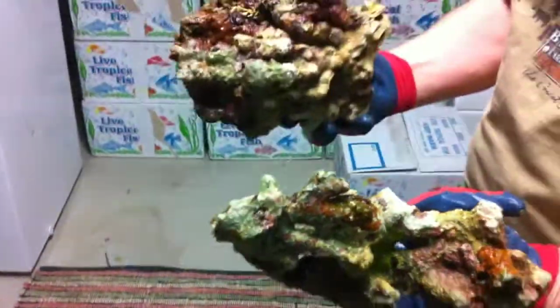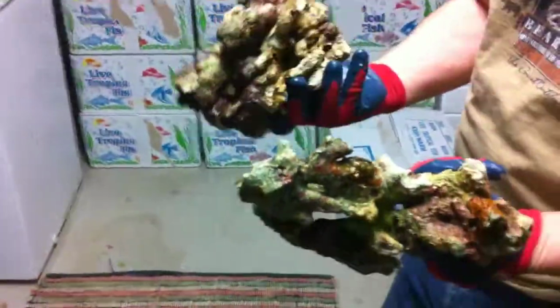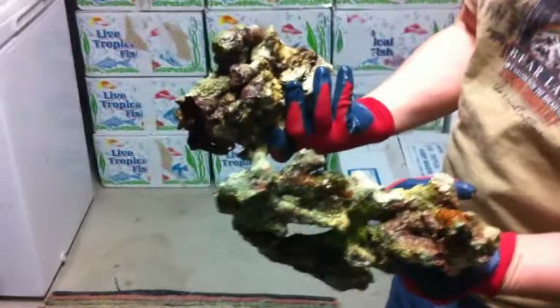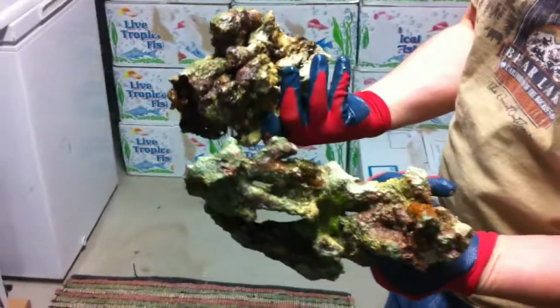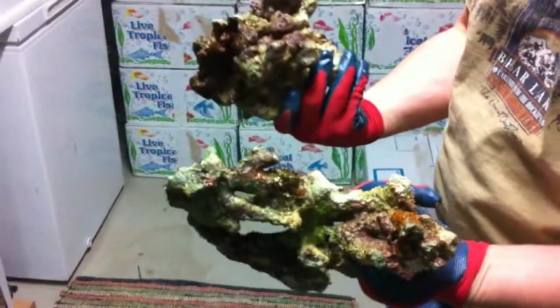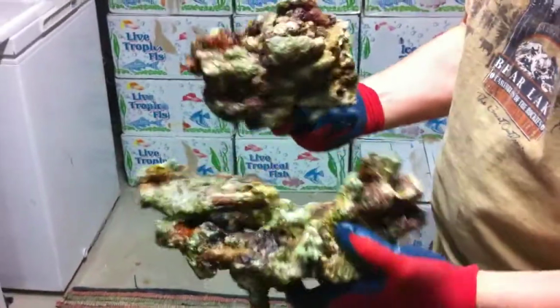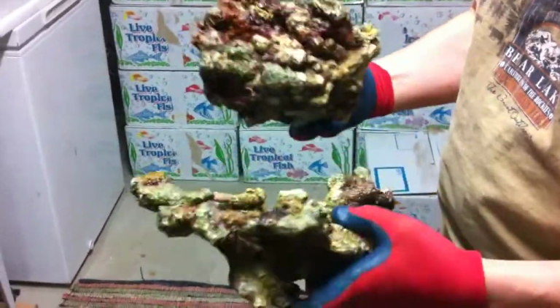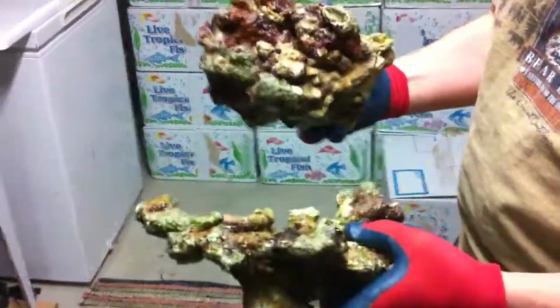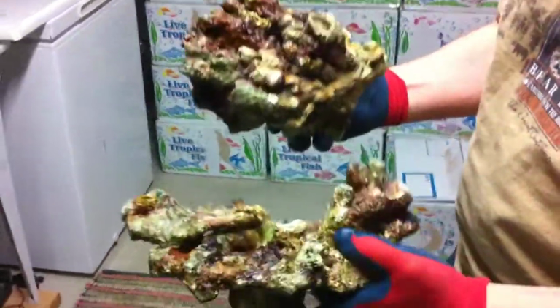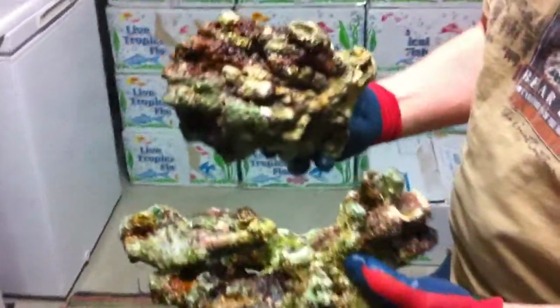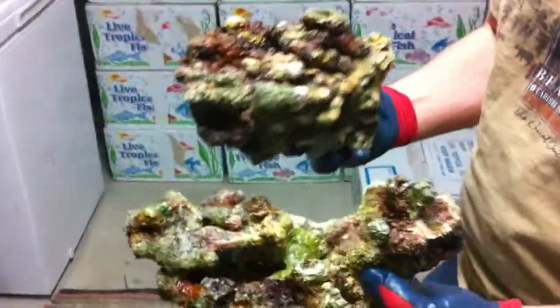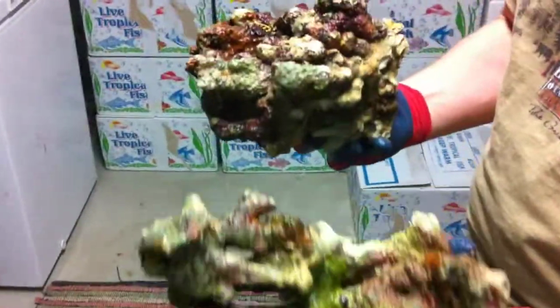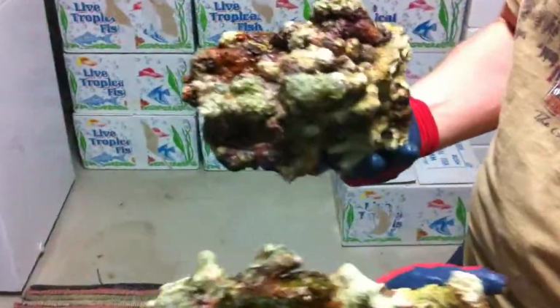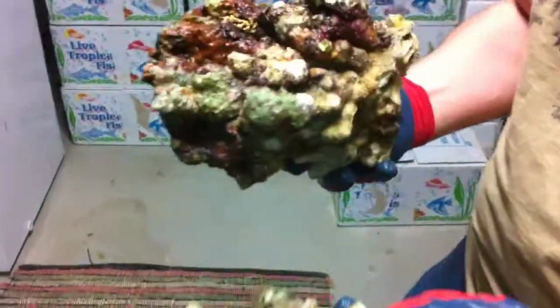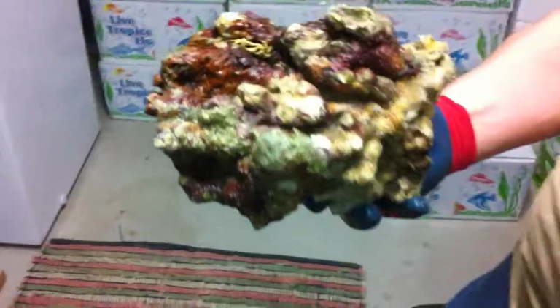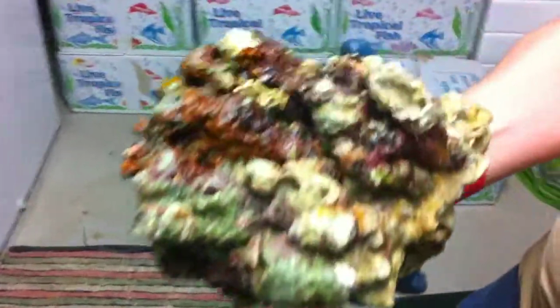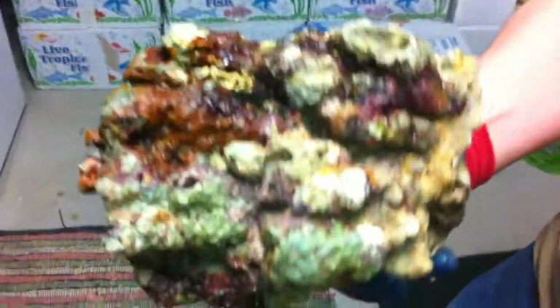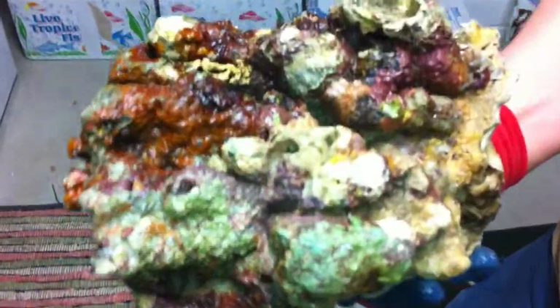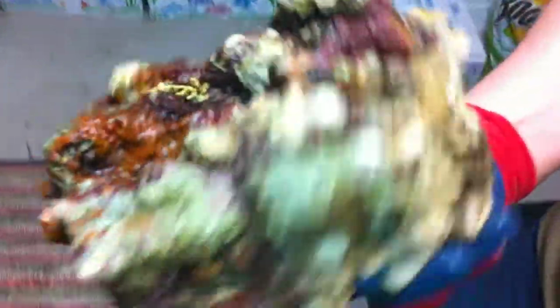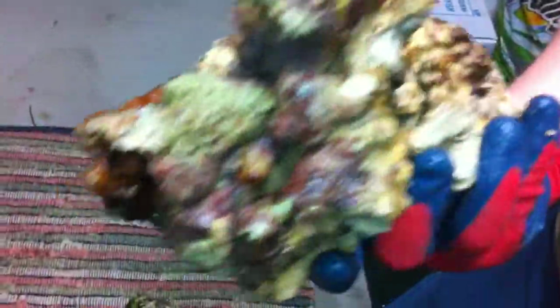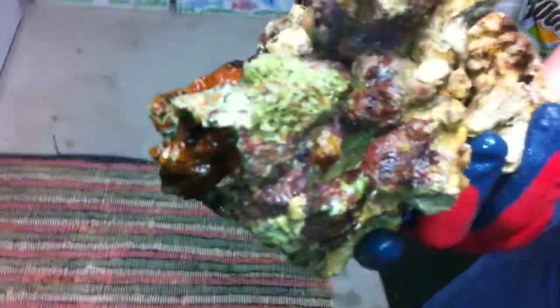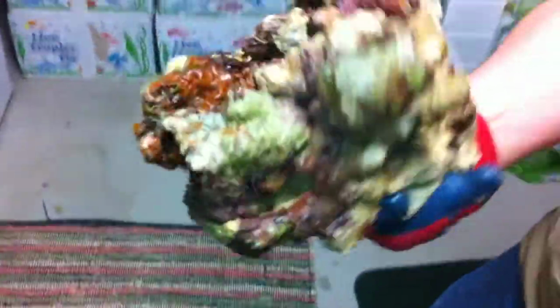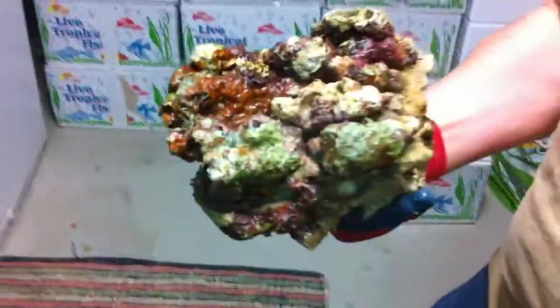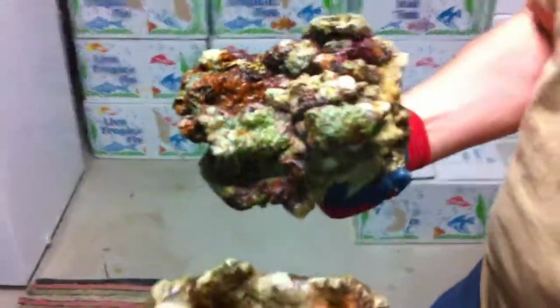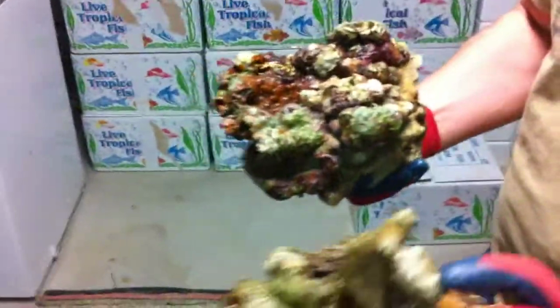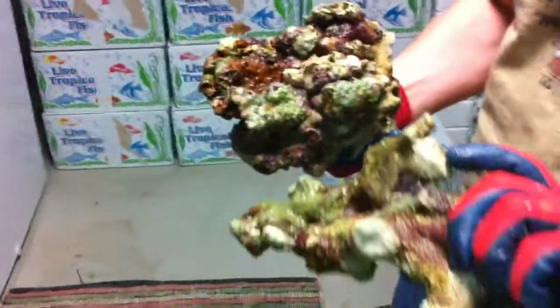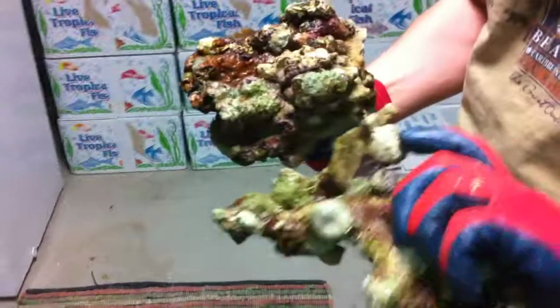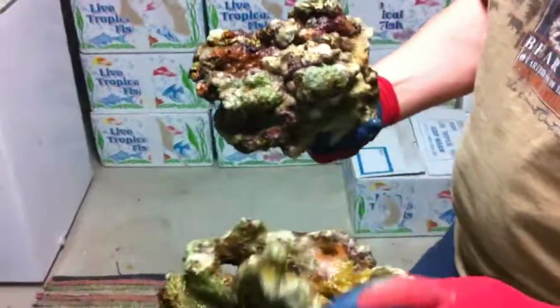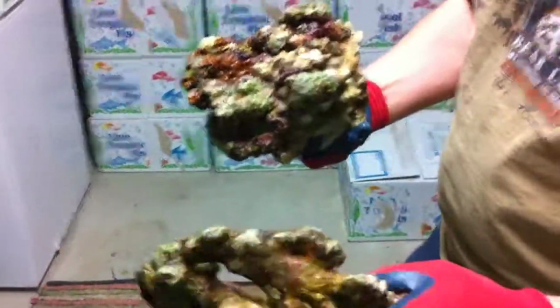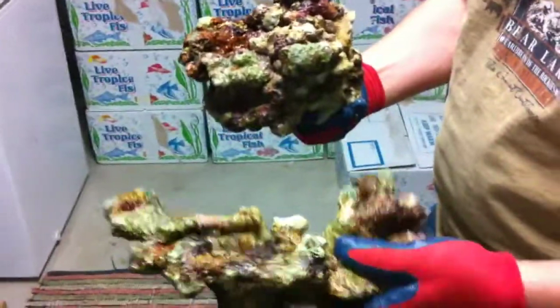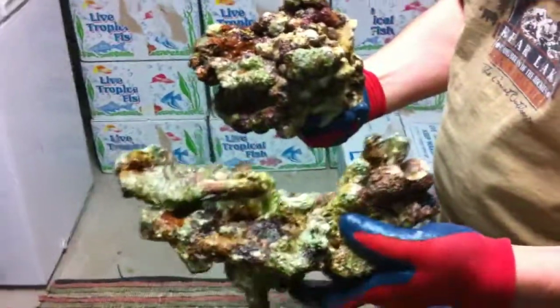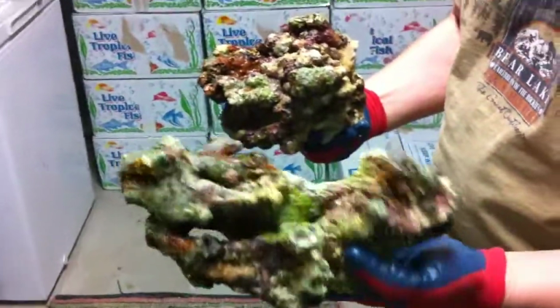It's a really high grade rock and I don't know how much longer we'll be getting it in. We have exclusivity on it so we're the only ones getting it. Get you some while it lasts — it's a fantastic rock. Just go to LiveRockandReef.com.